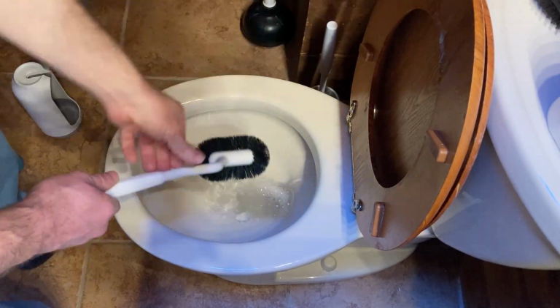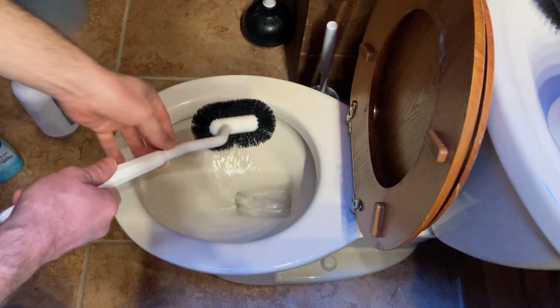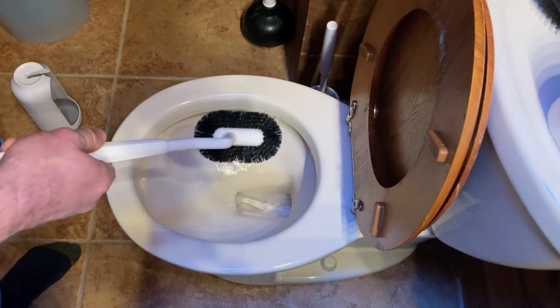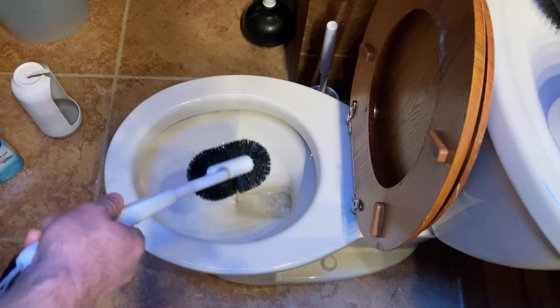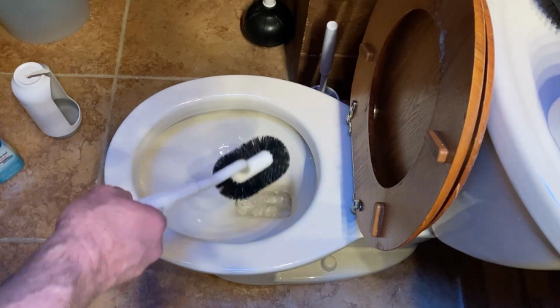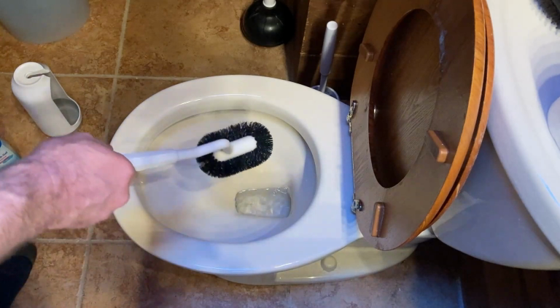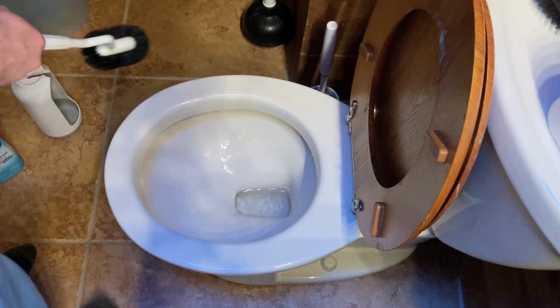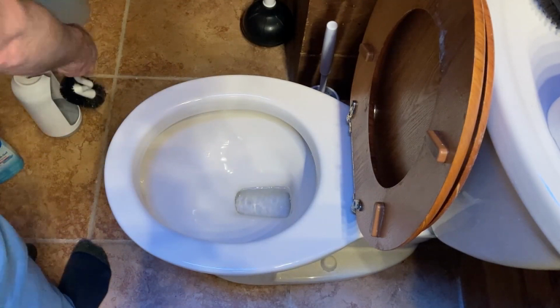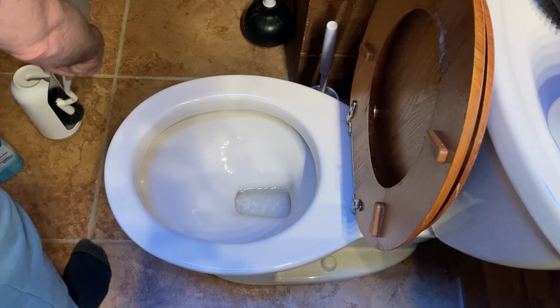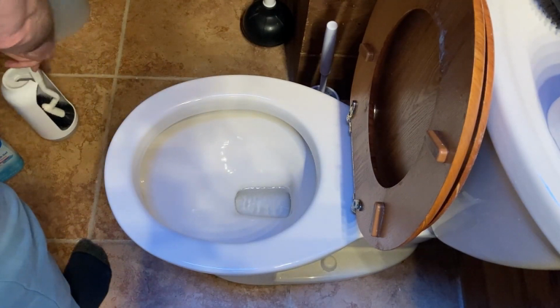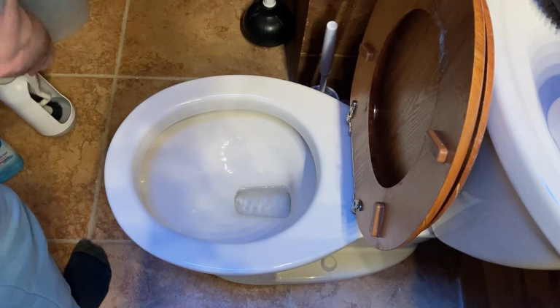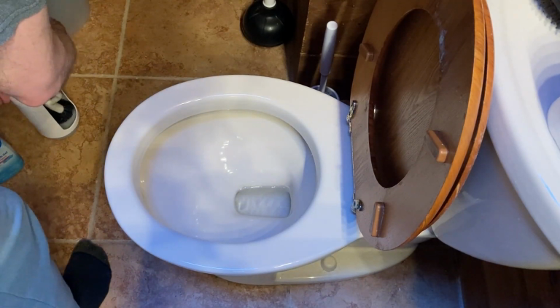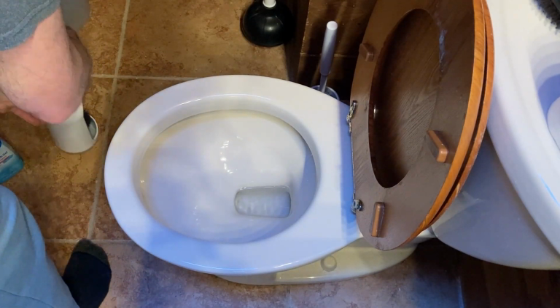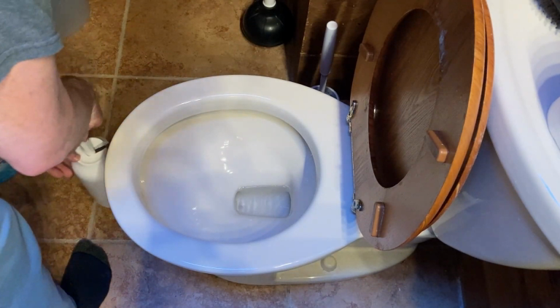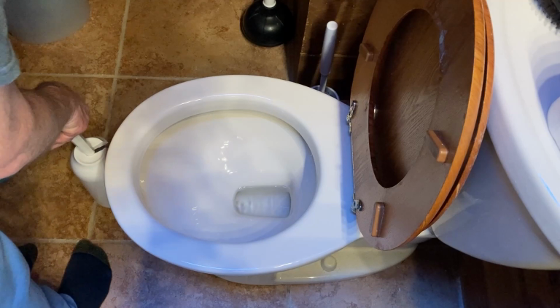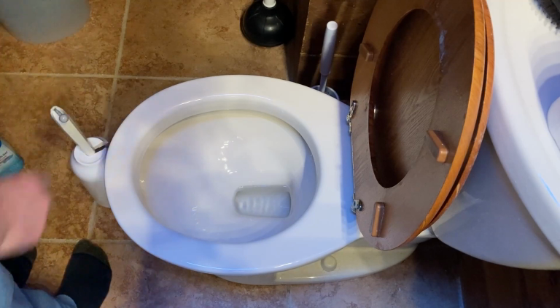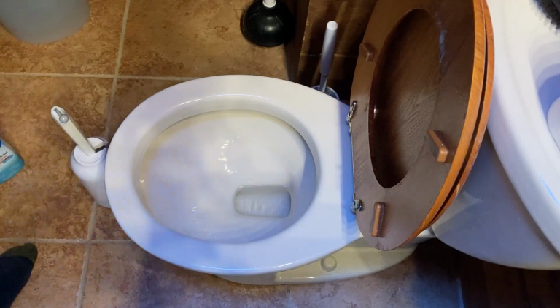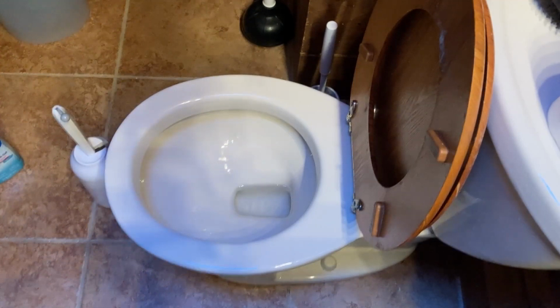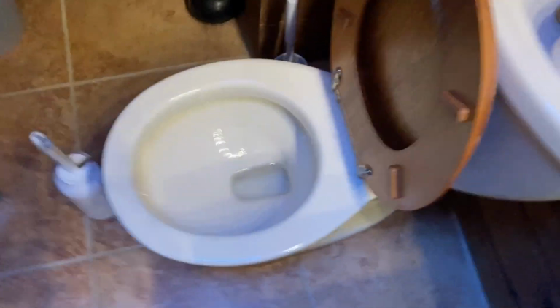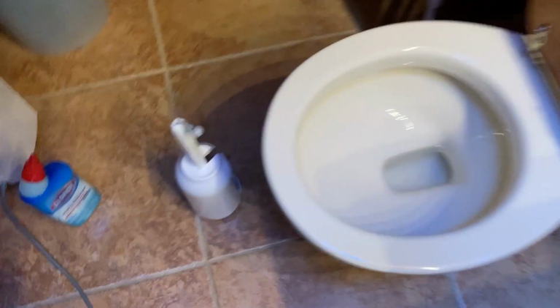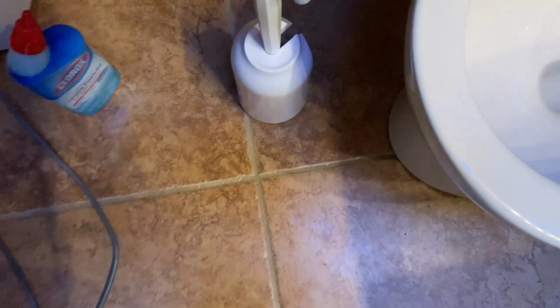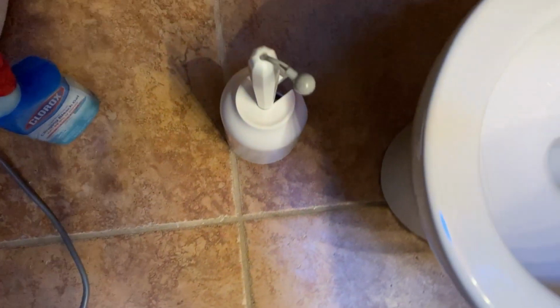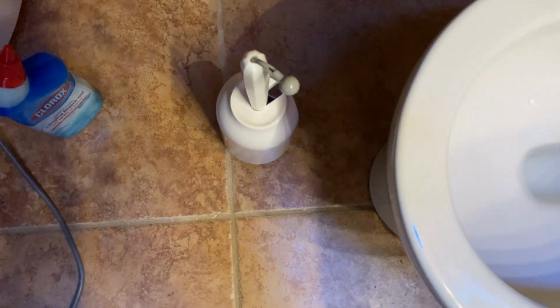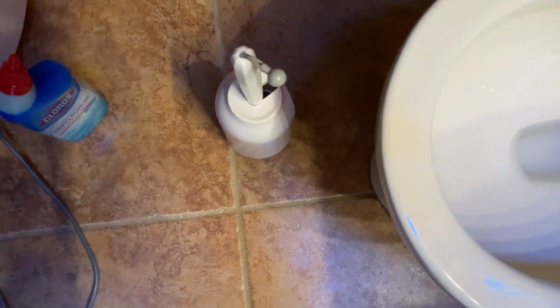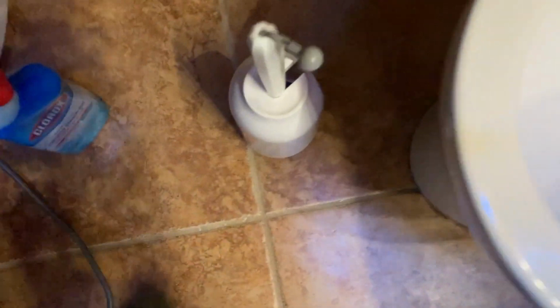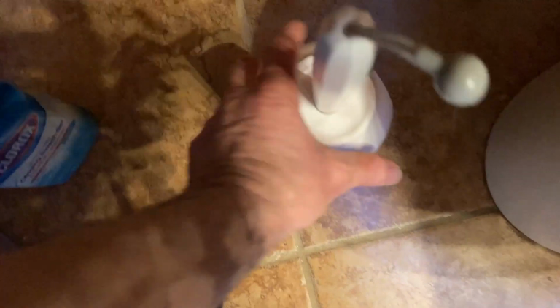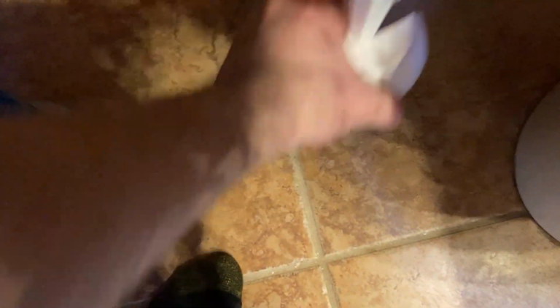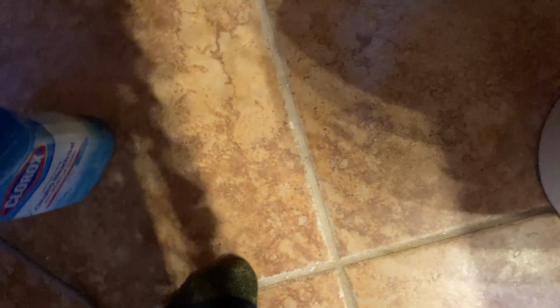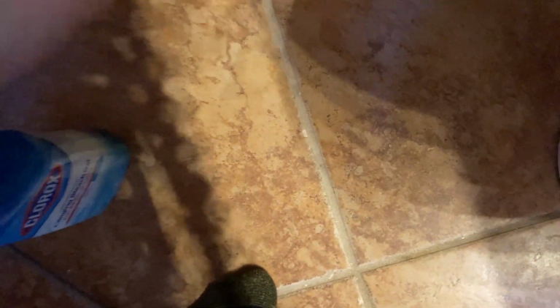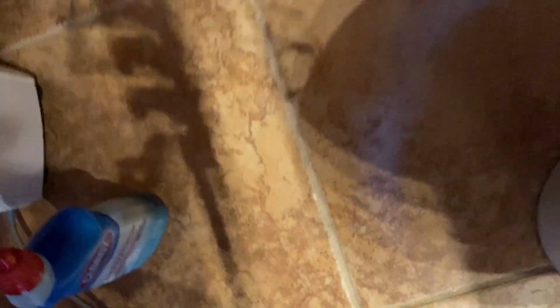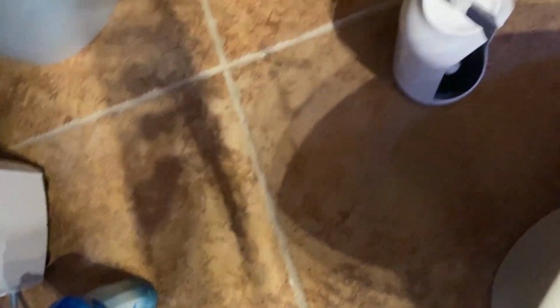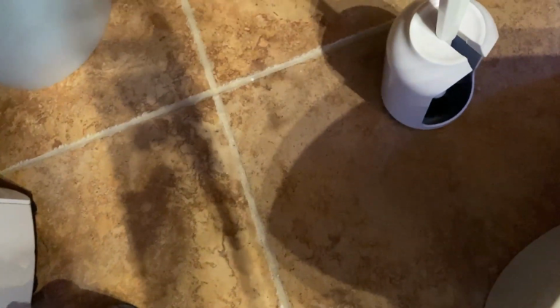When you're done with it you can just take it and set it back in the container like this and then you're good to go. You've got it here and you can just set it on the side of the toilet and you're good to go.